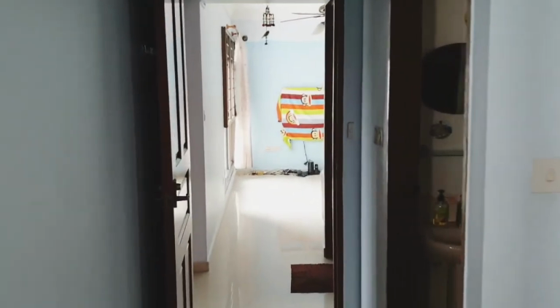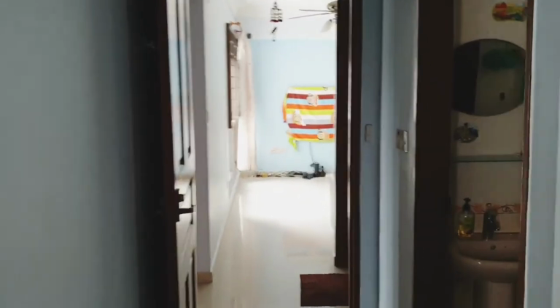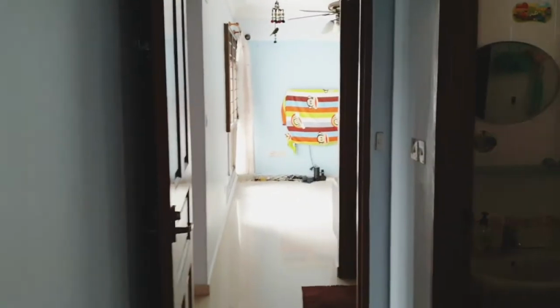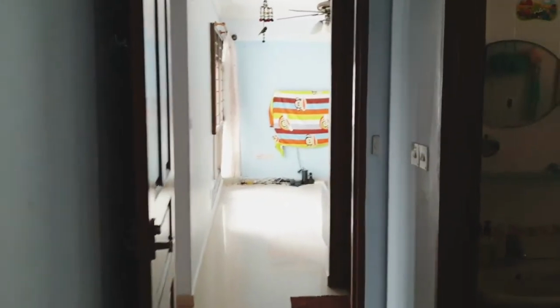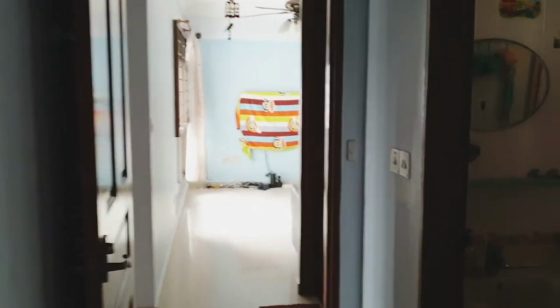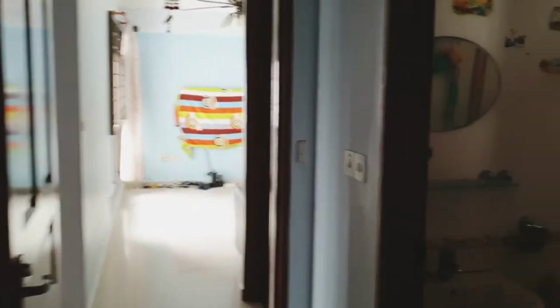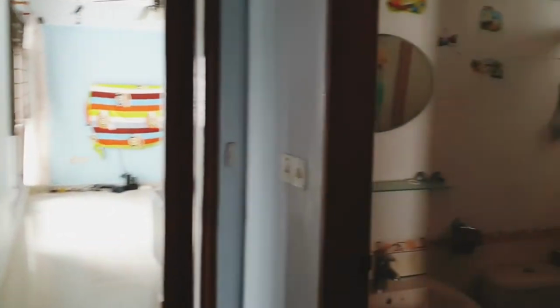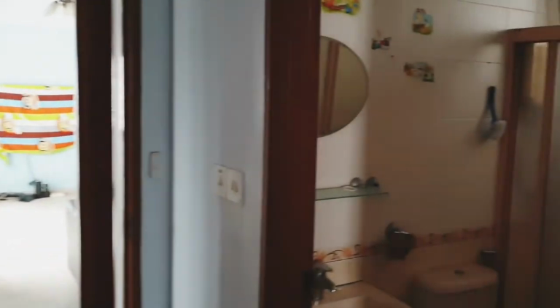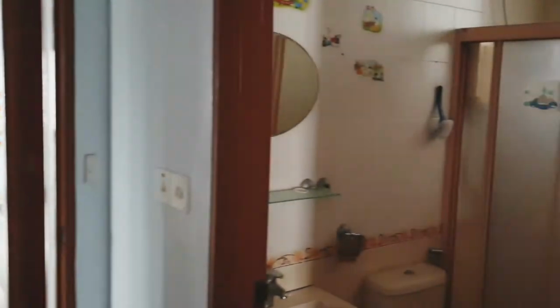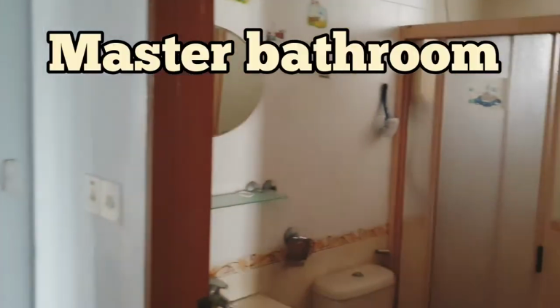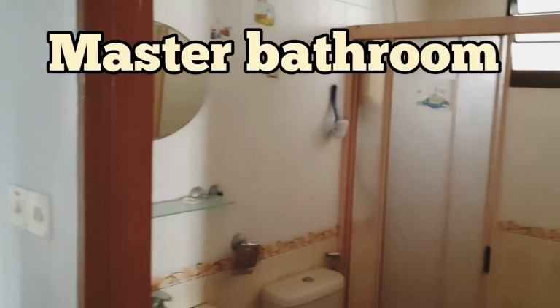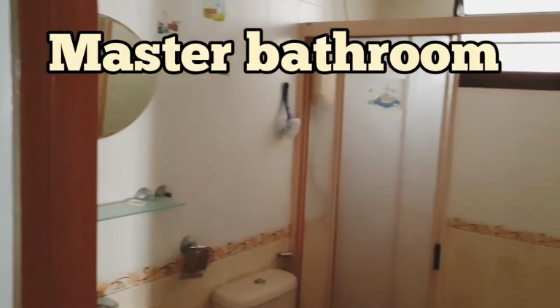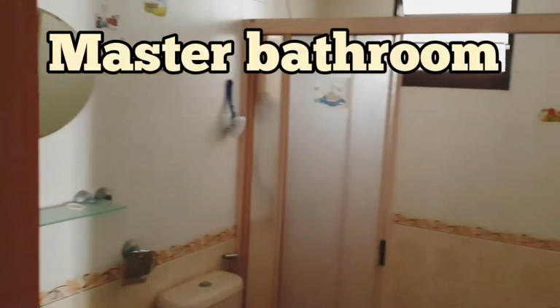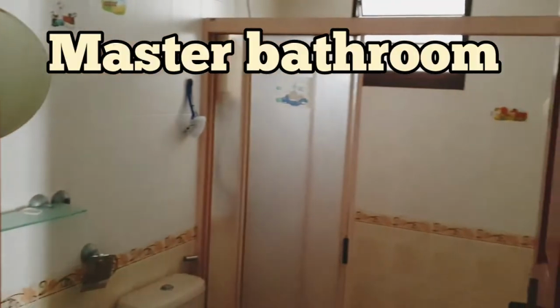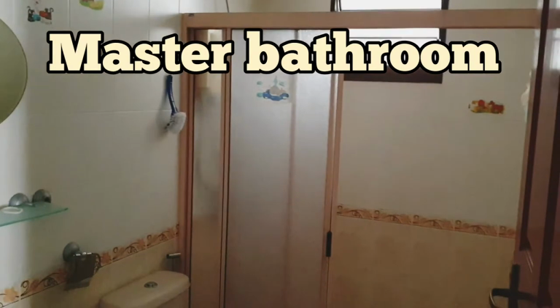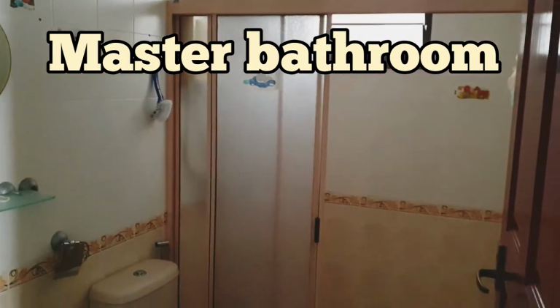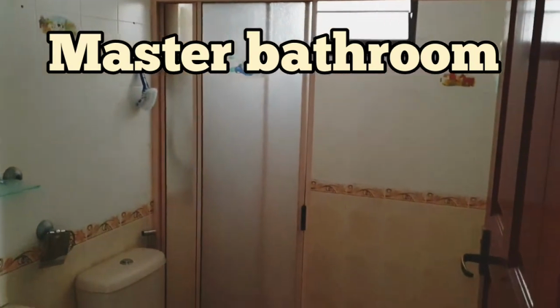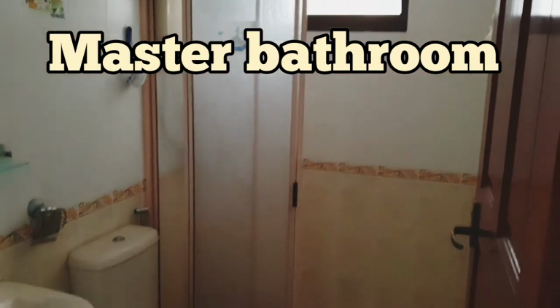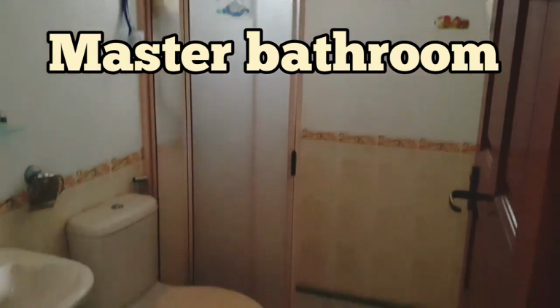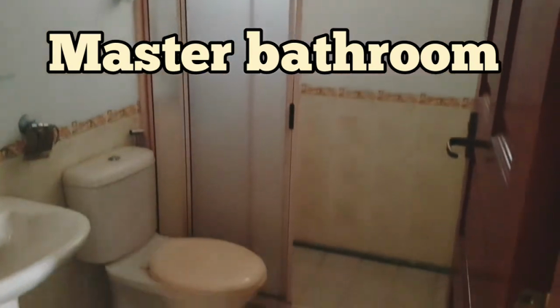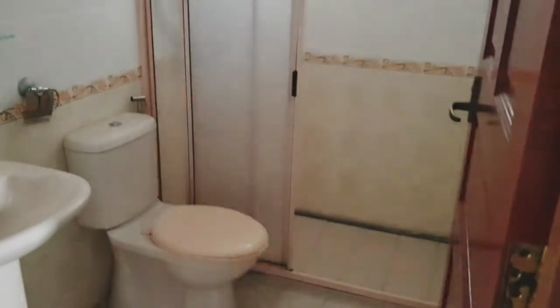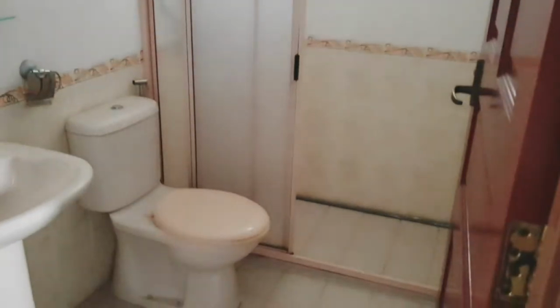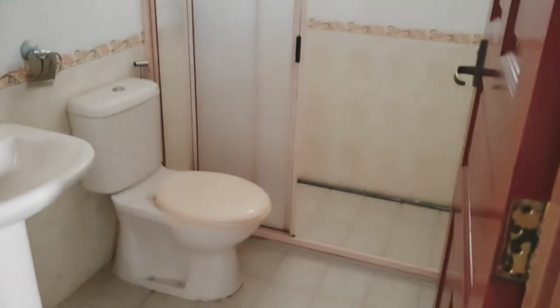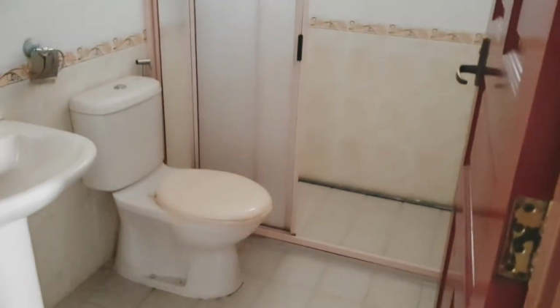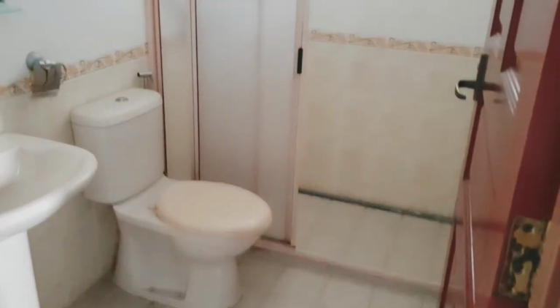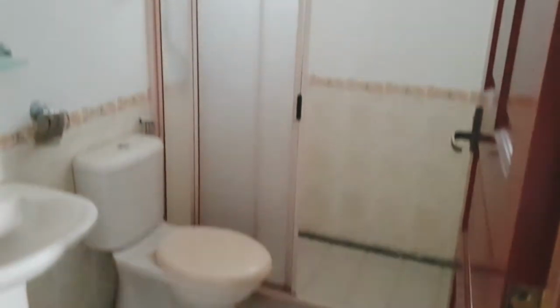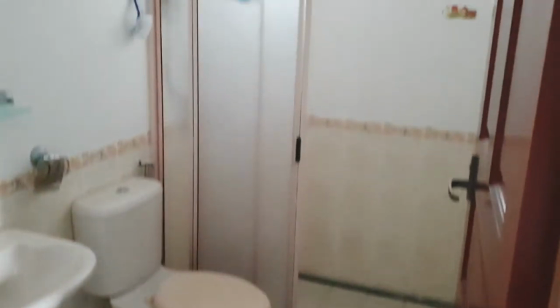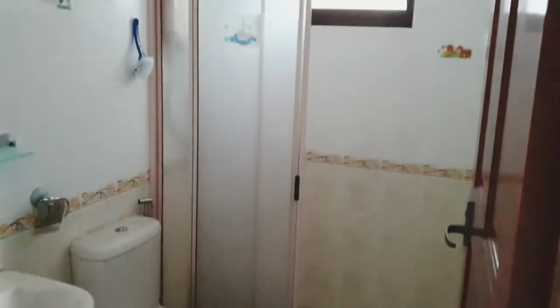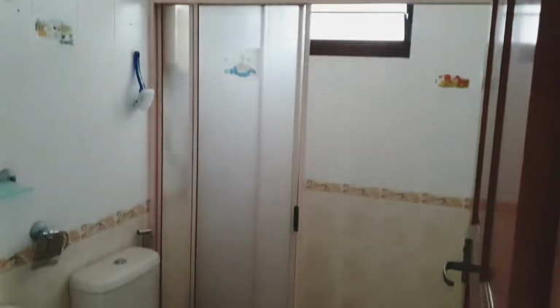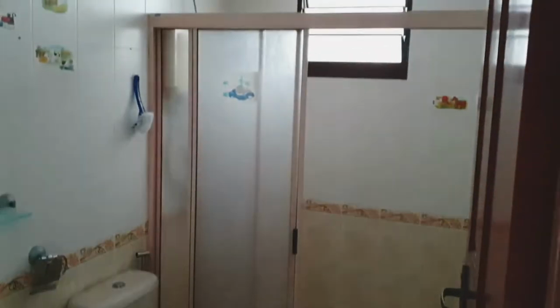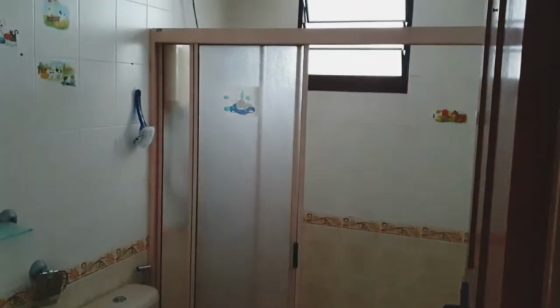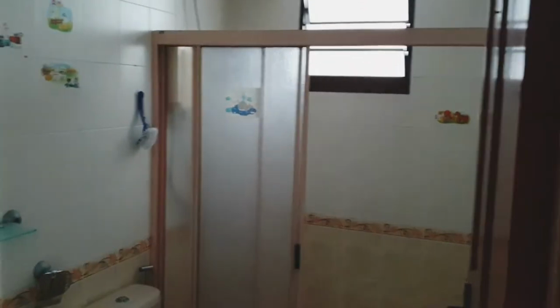Coming to the master bathroom — likewise, it was done by HDB itself. Pretty well maintained.